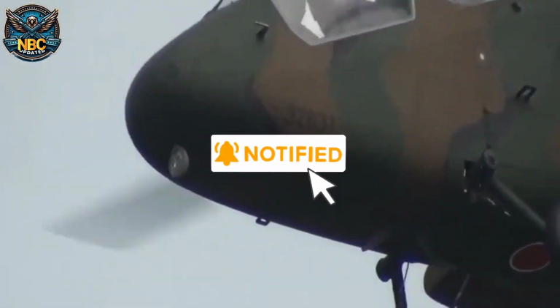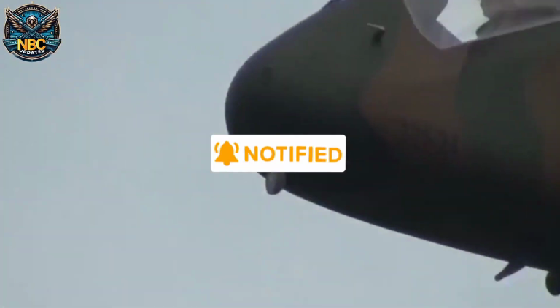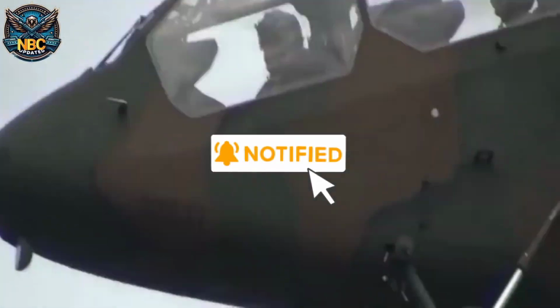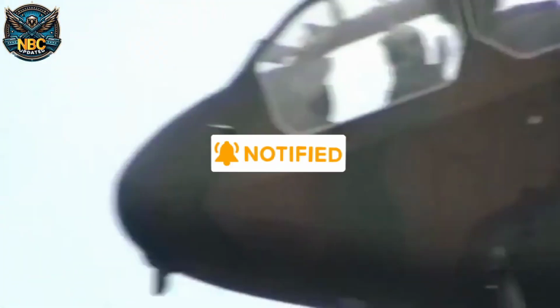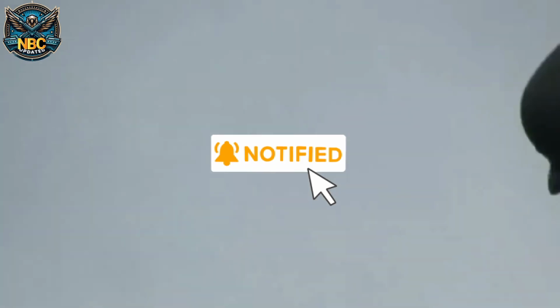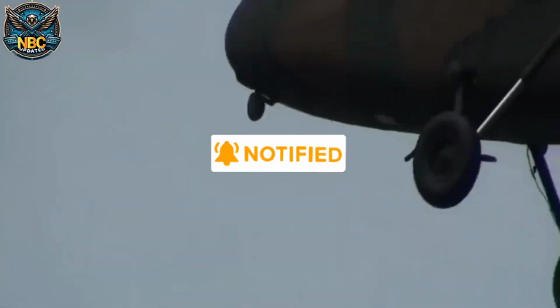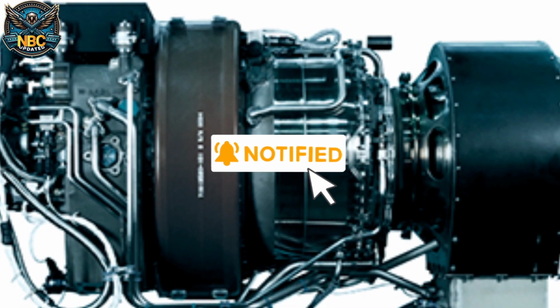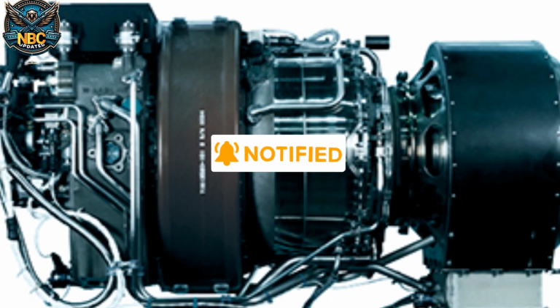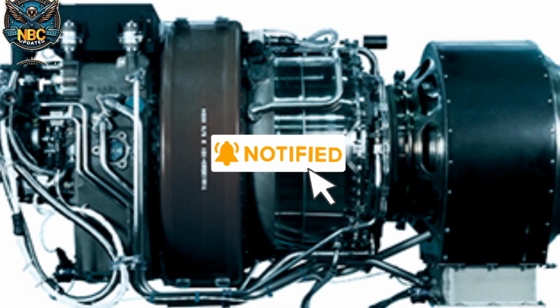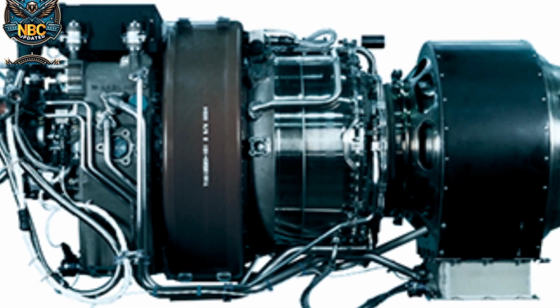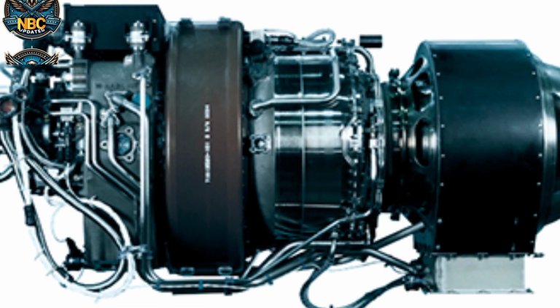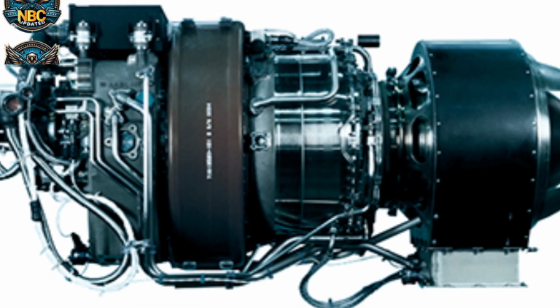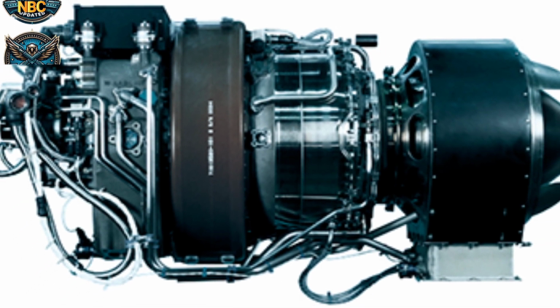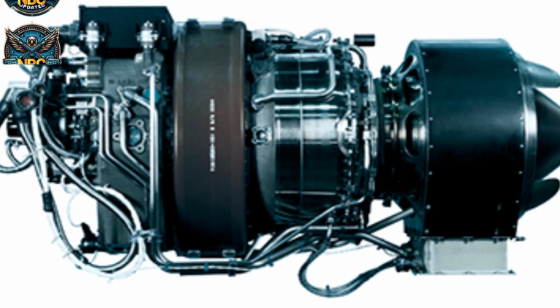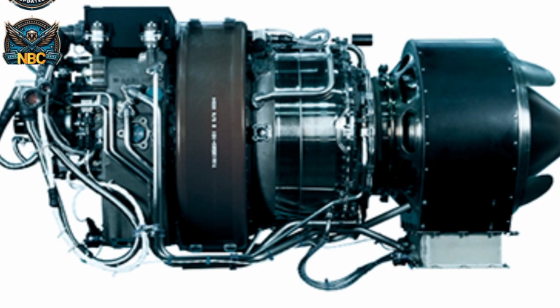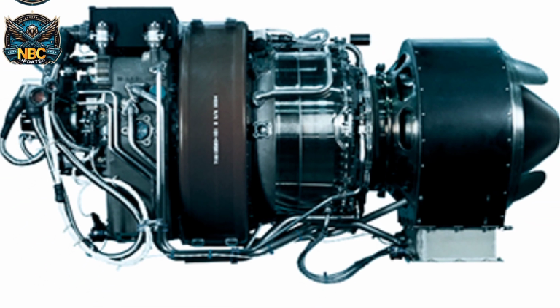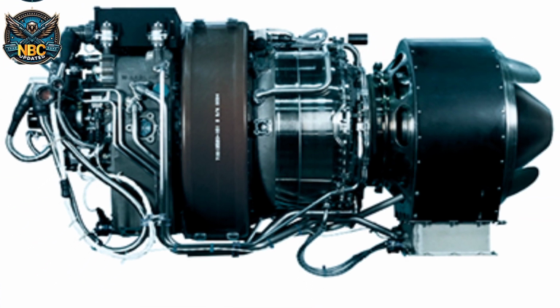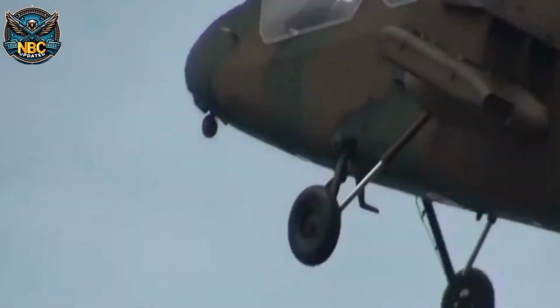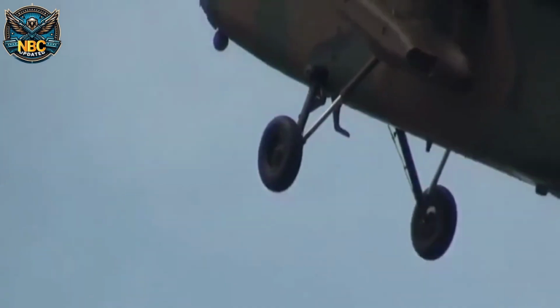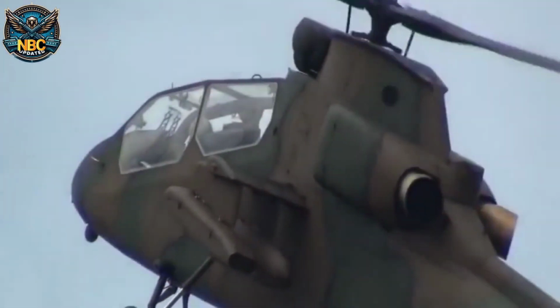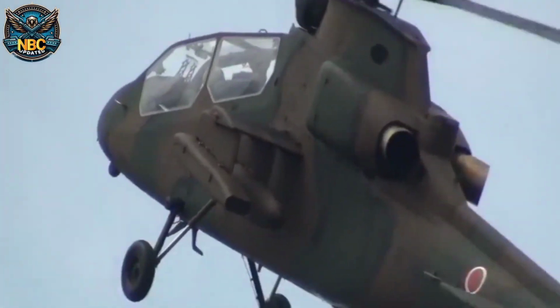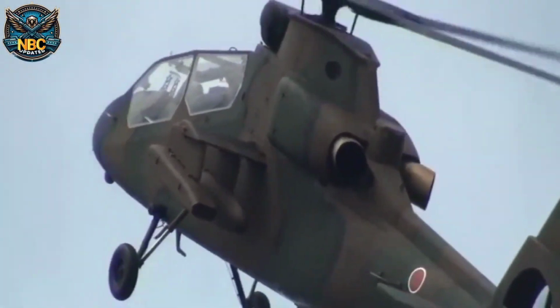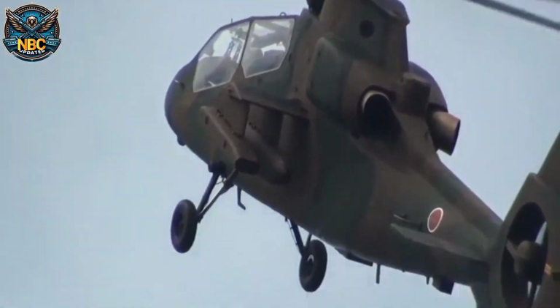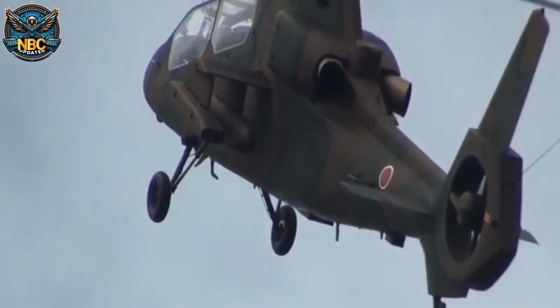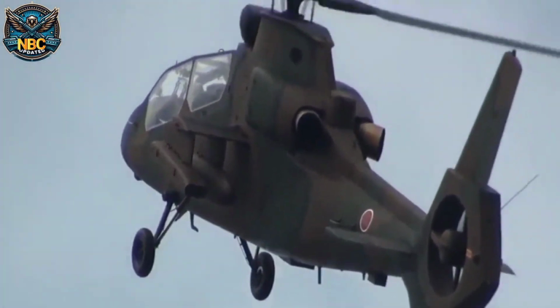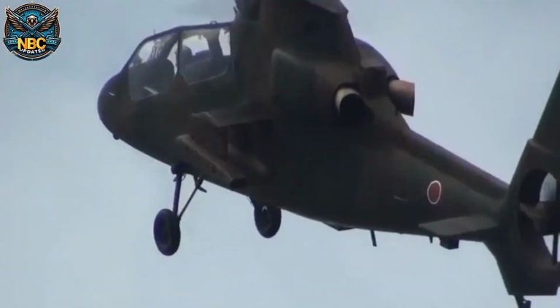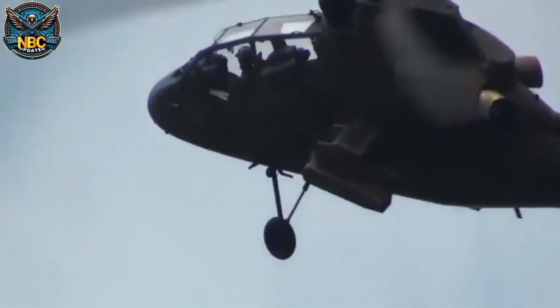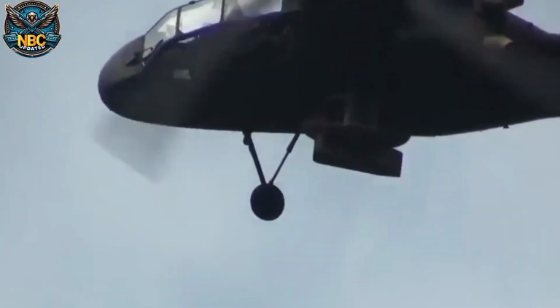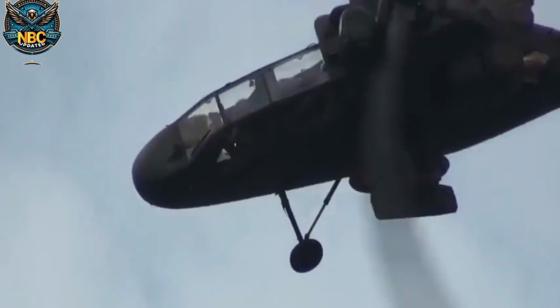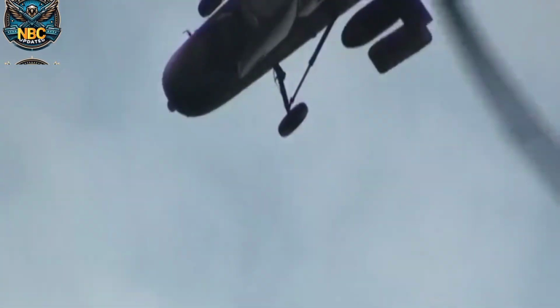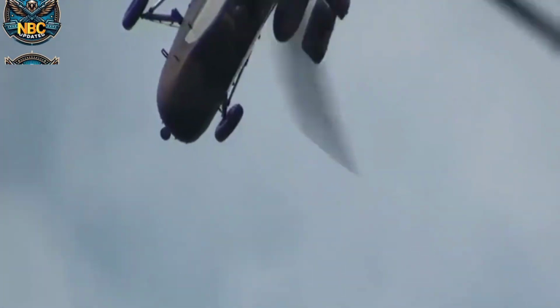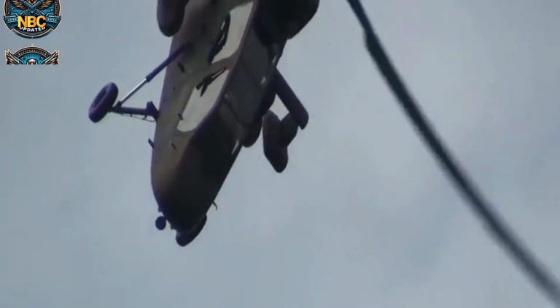The OH-1 Ninja is powered by two Mitsubishi TS1-M10 turboshaft engines, which produce 884 HP each. The engines are controlled by a full-authority digital electronics control system, which ensures optimal performance and safety.